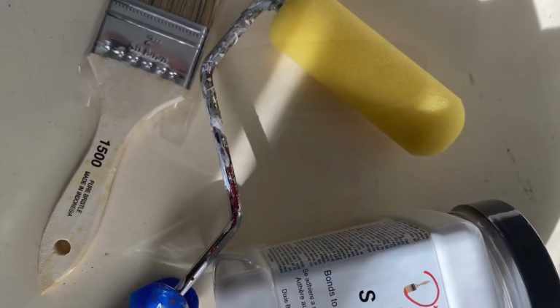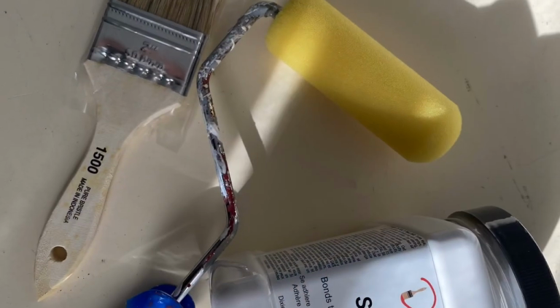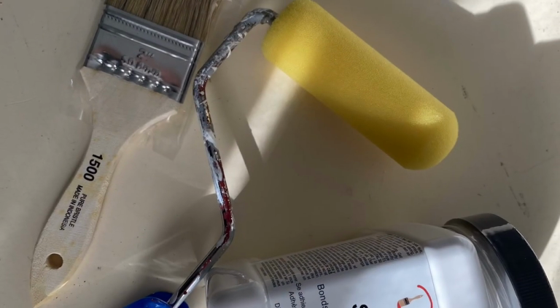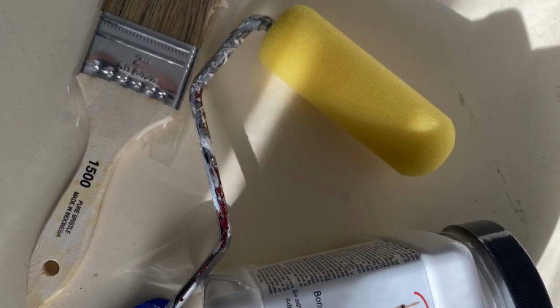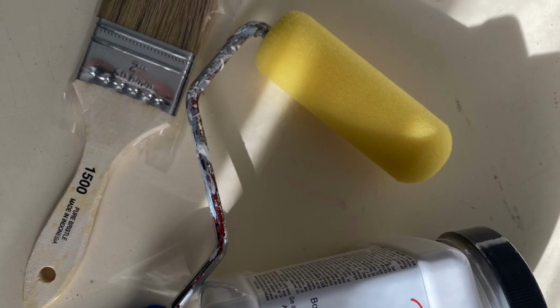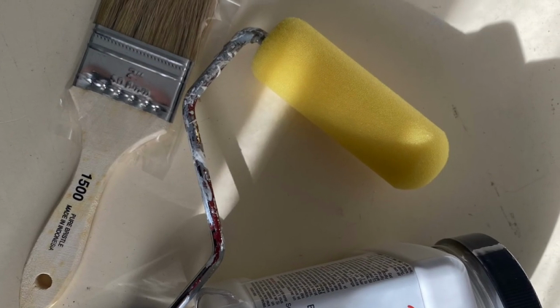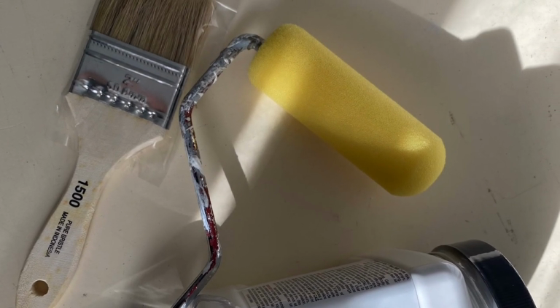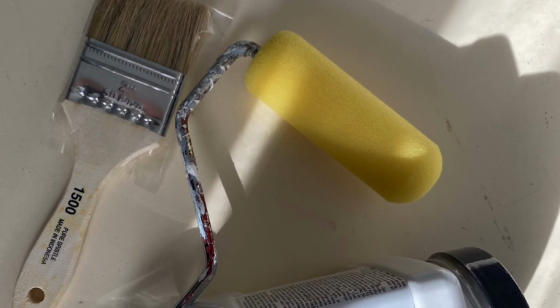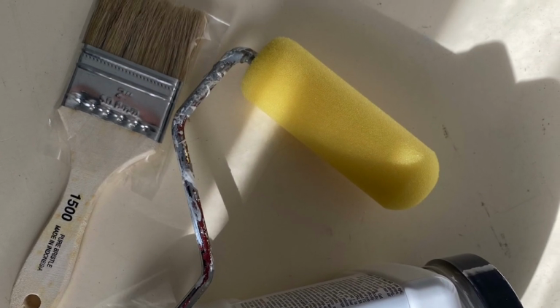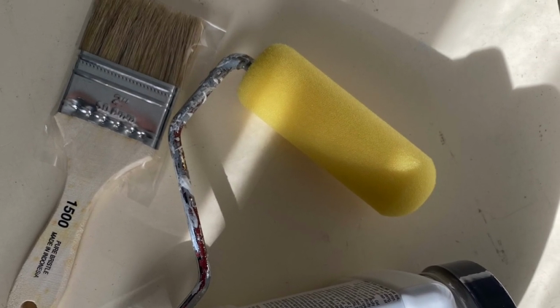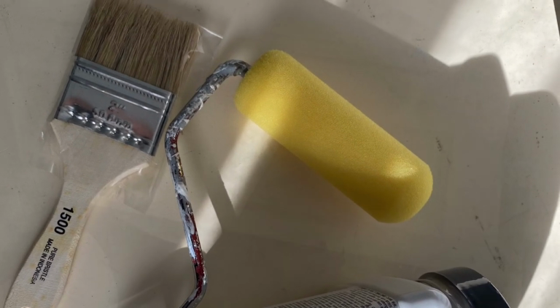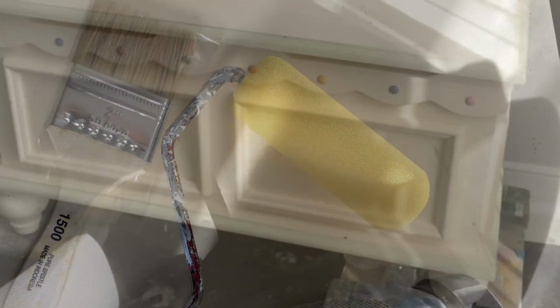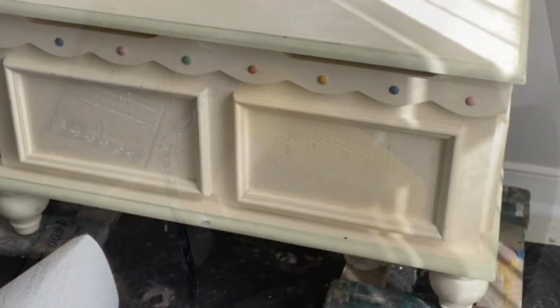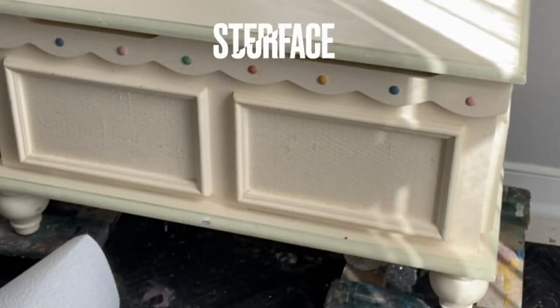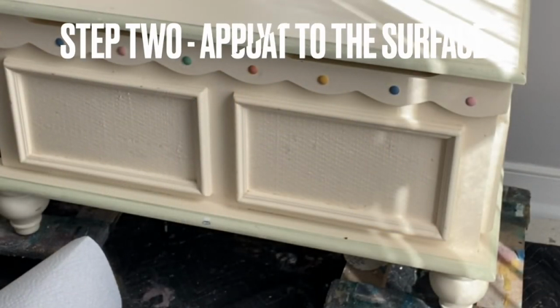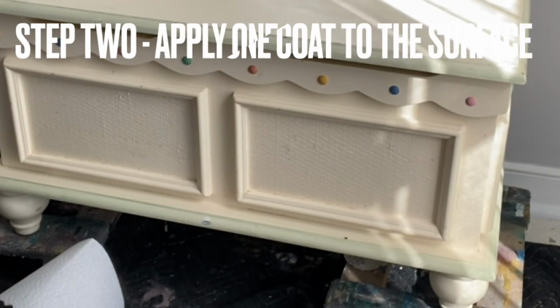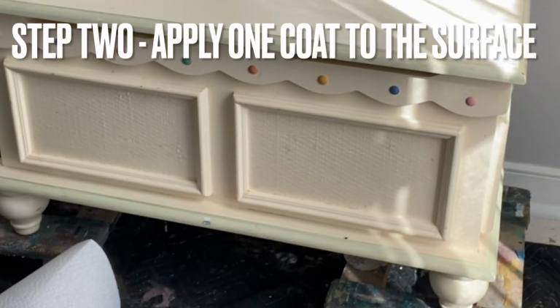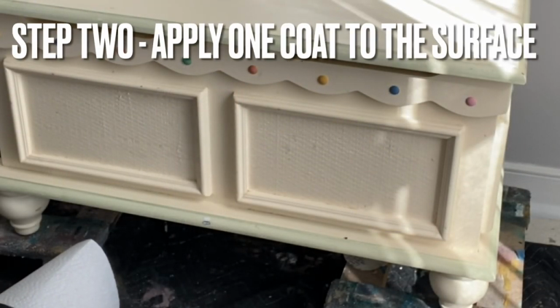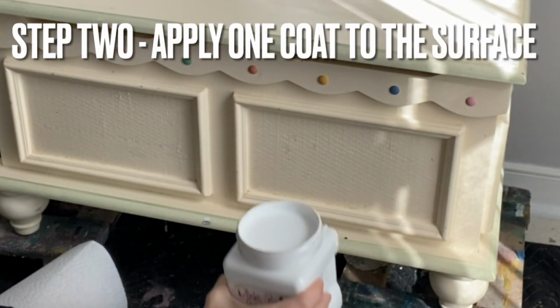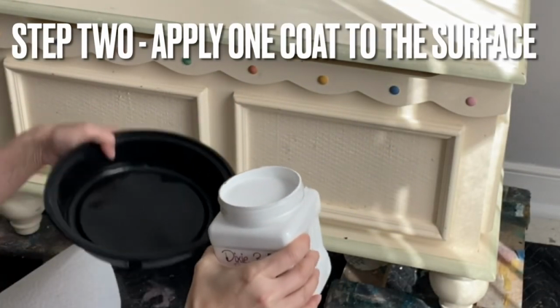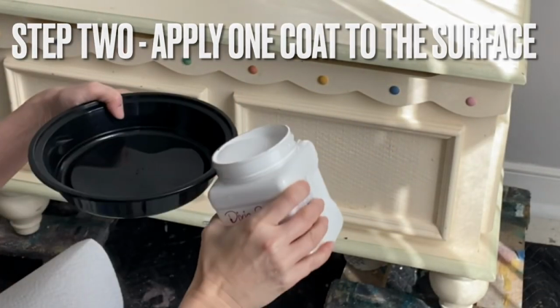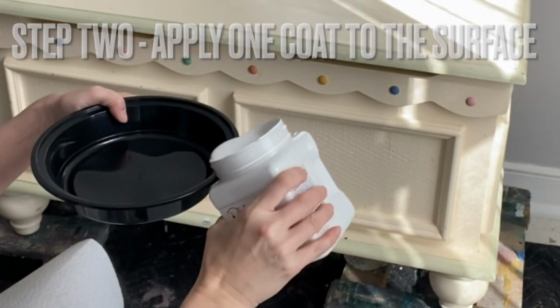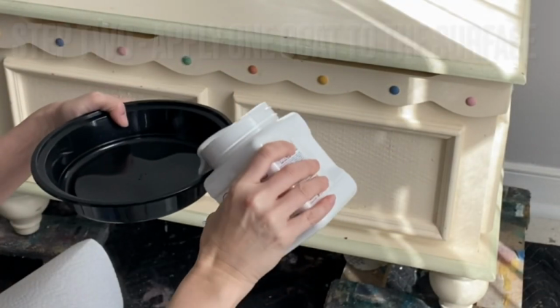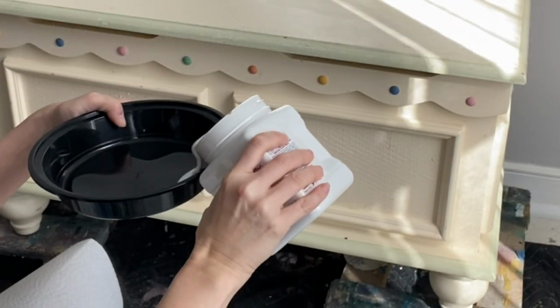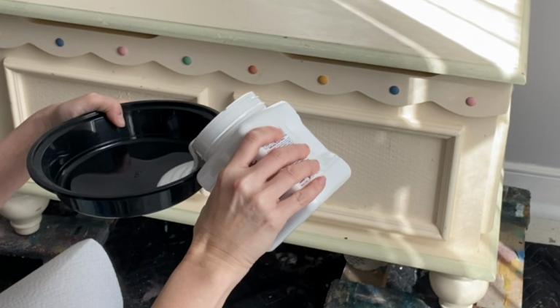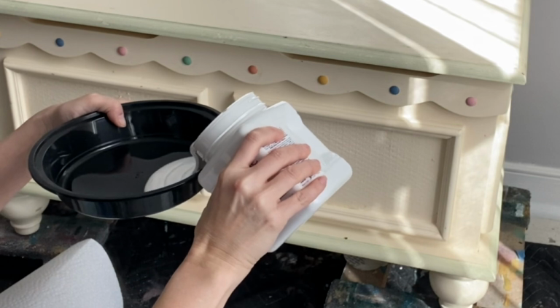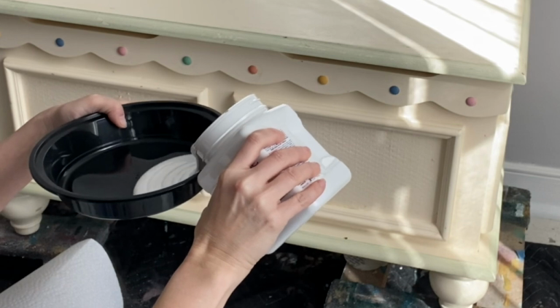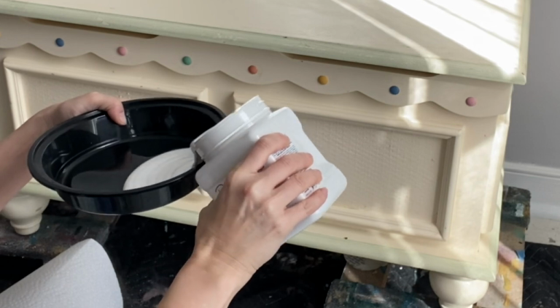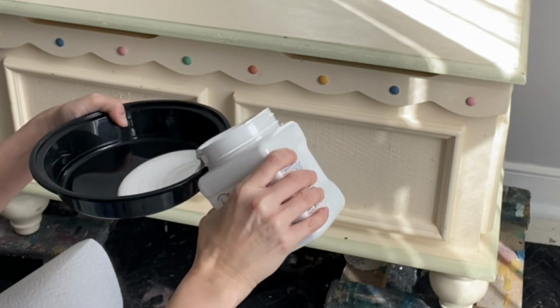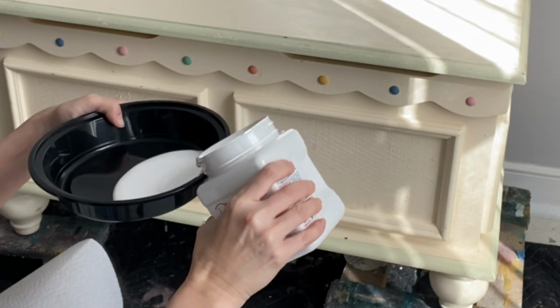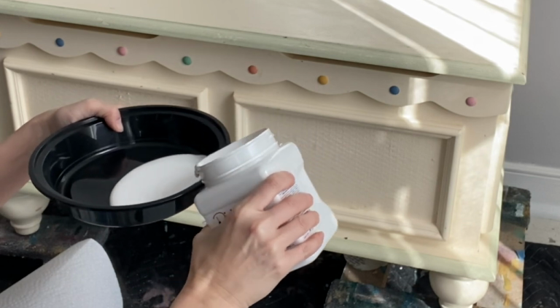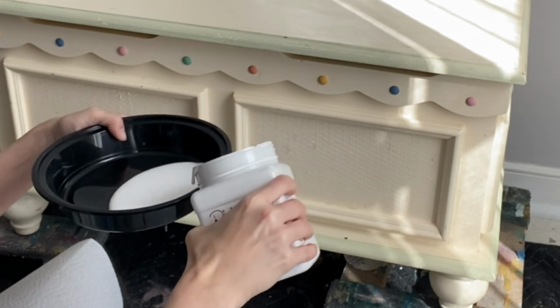You can use White Lightening or Pristine Clean. After cleaning your project you're ready to begin. You can use a chip brush, a paint brush, or a foam roller to apply your Slick Stick.